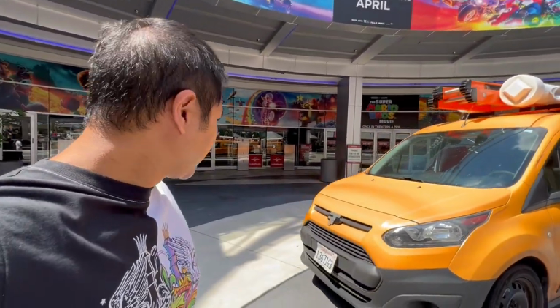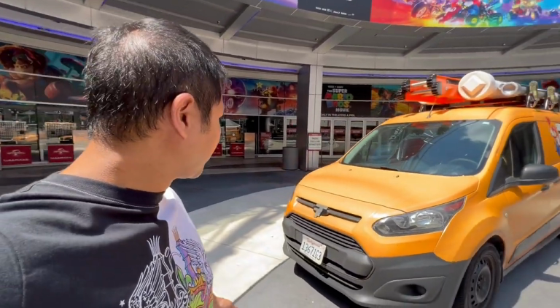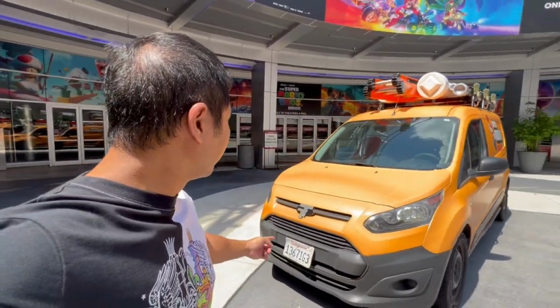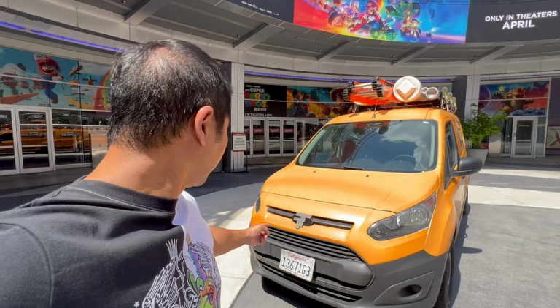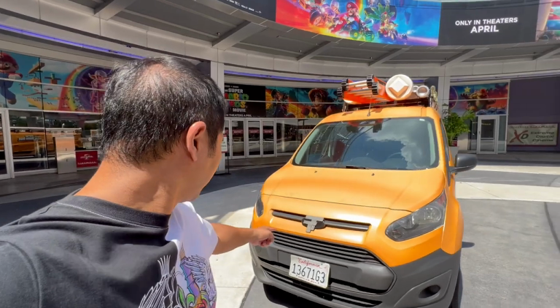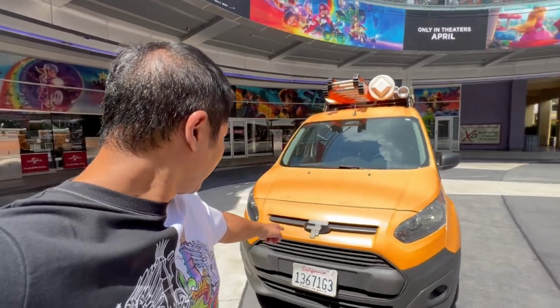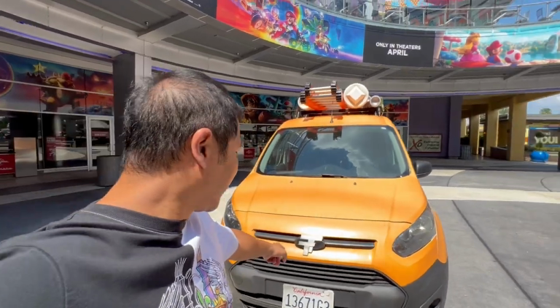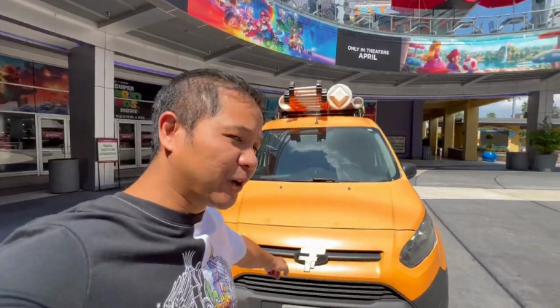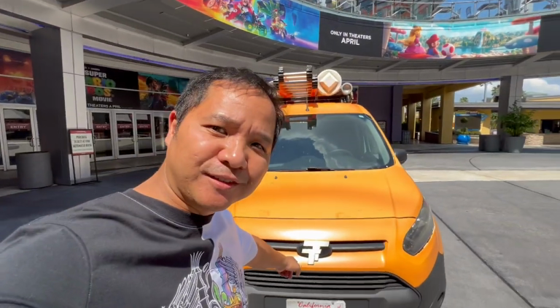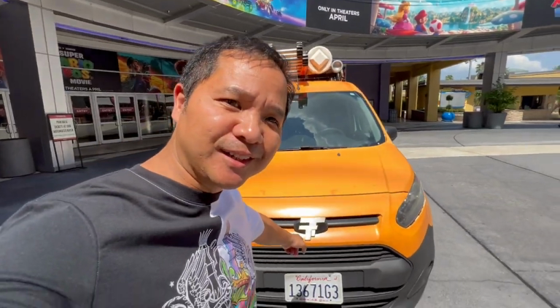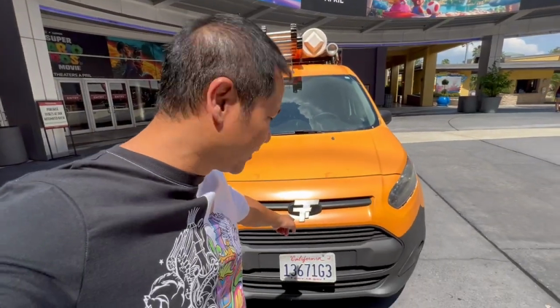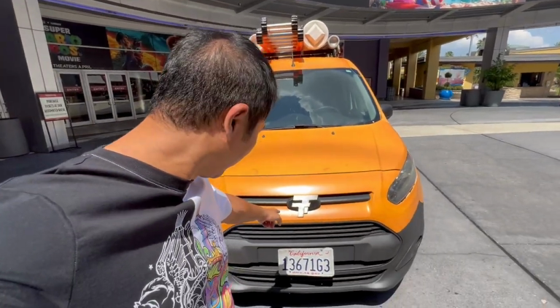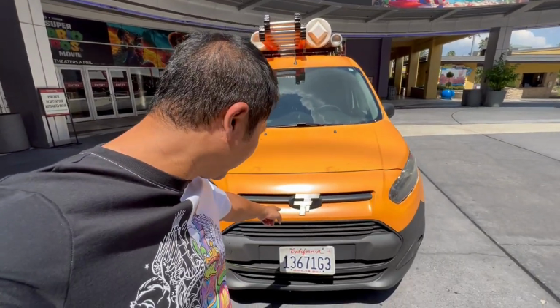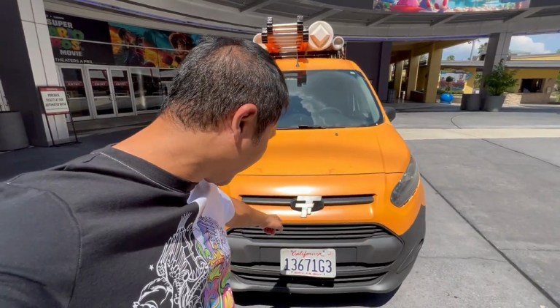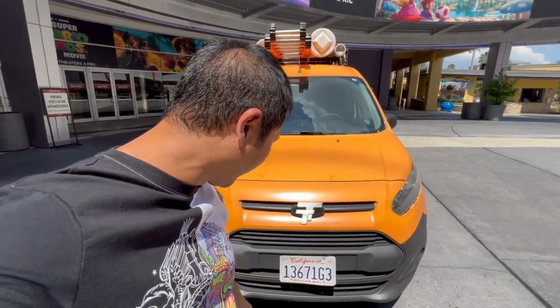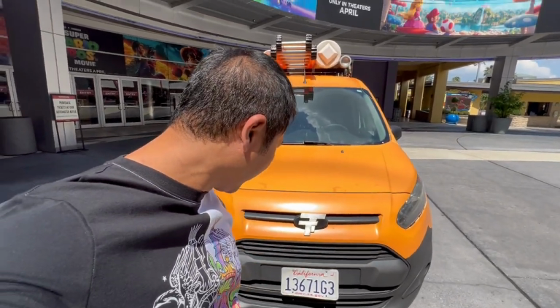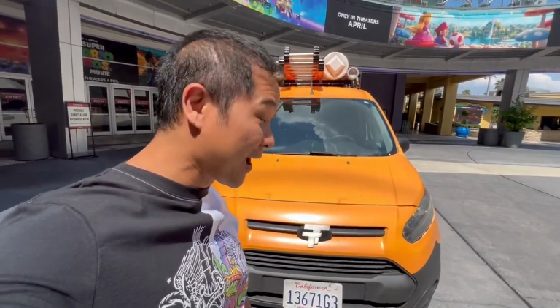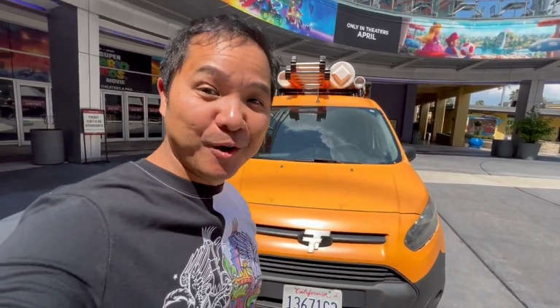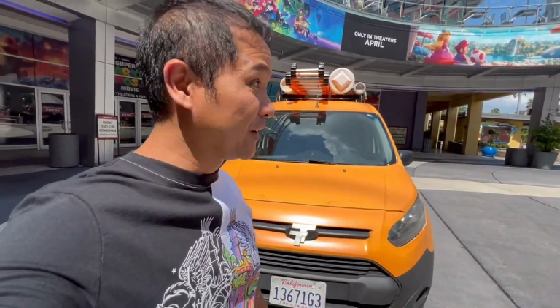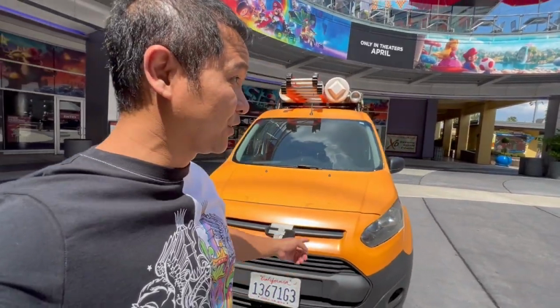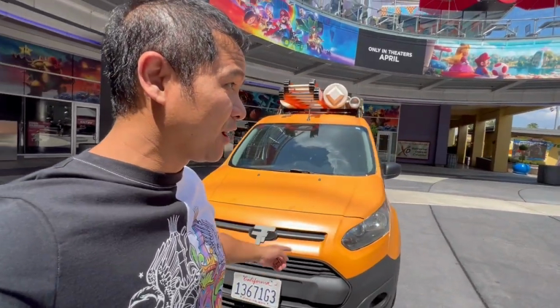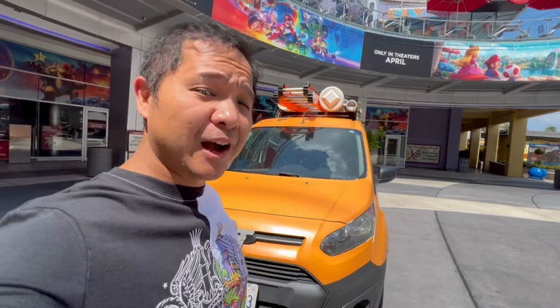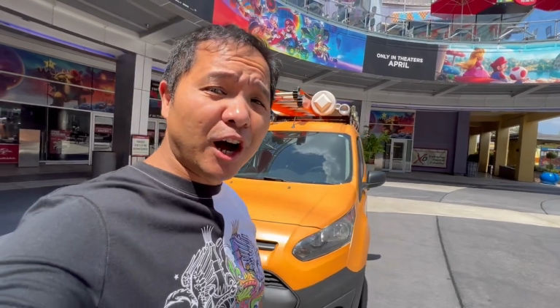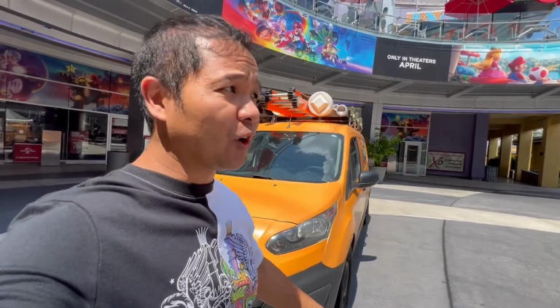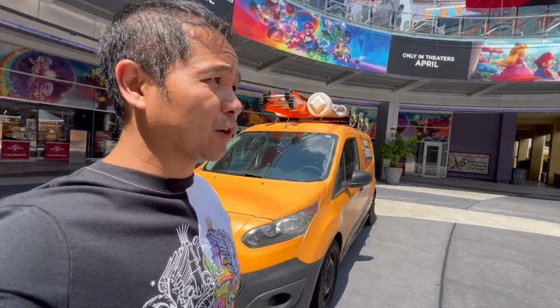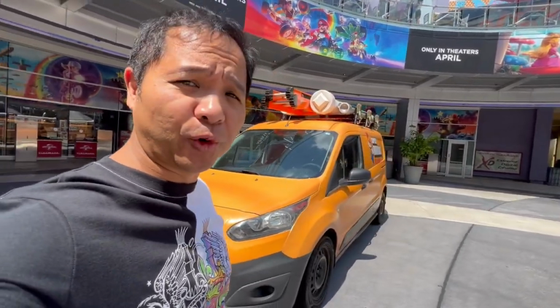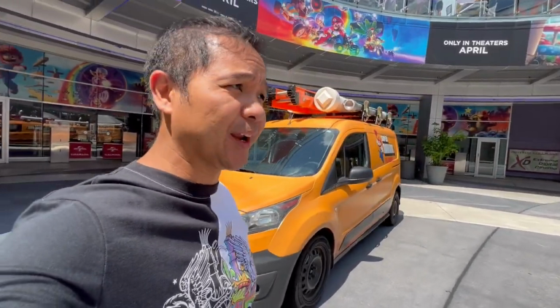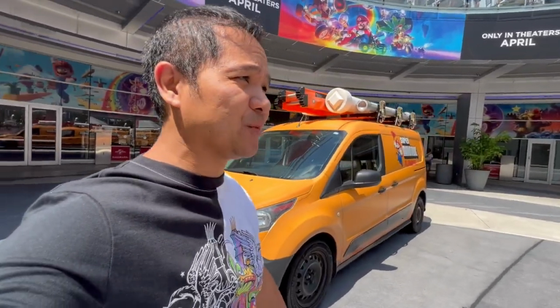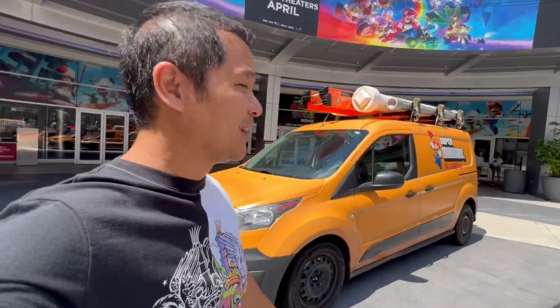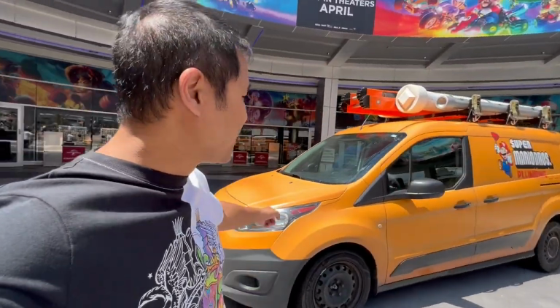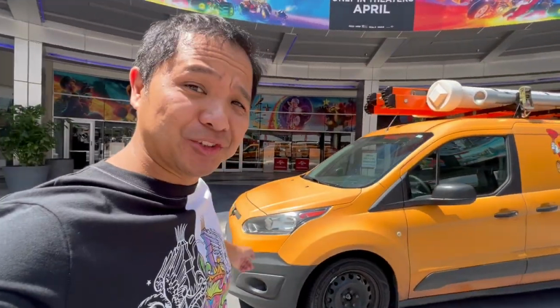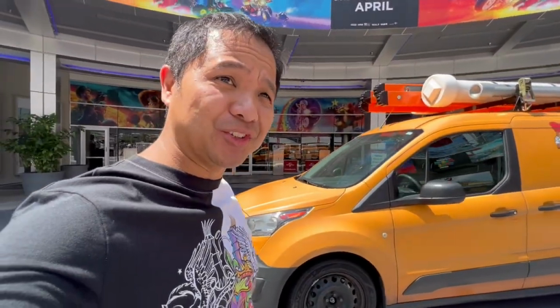Here's the front of it. That's weird - it says TT on it. What does TT stand for? I don't know, because this looks an awful lot like a Ford Transit to me, not a TT.